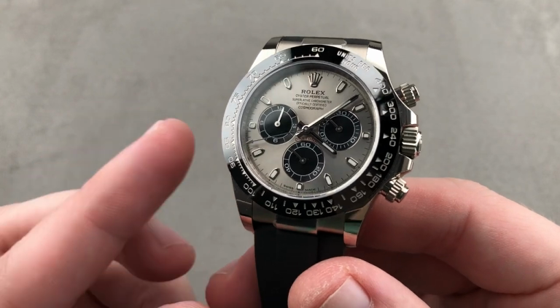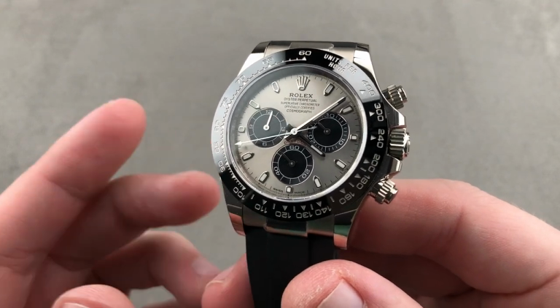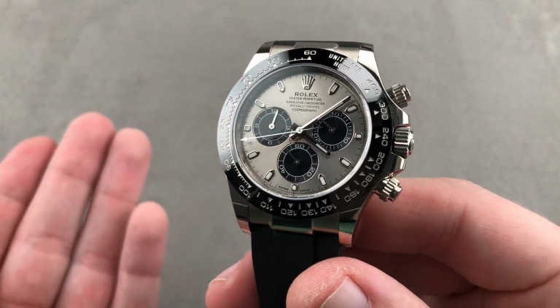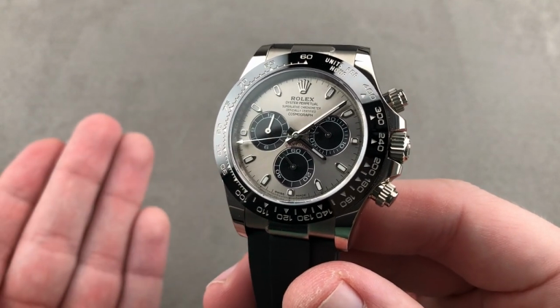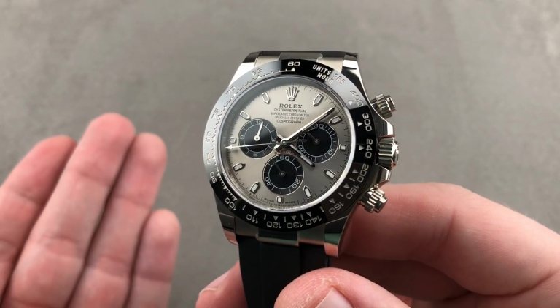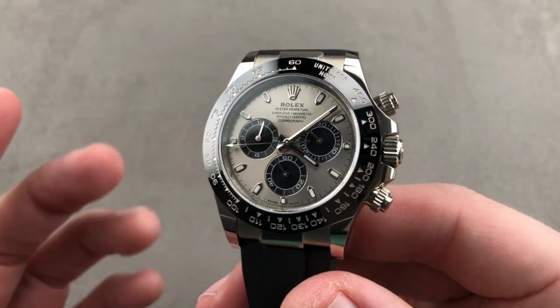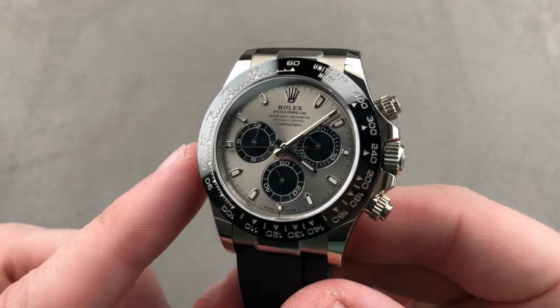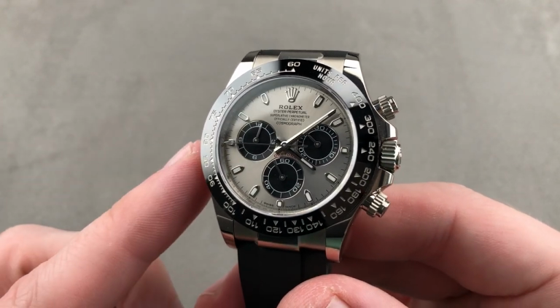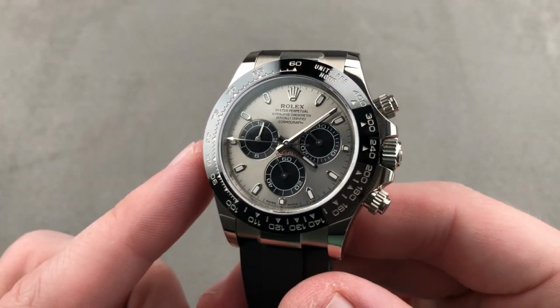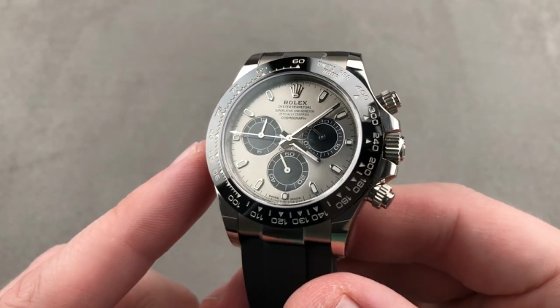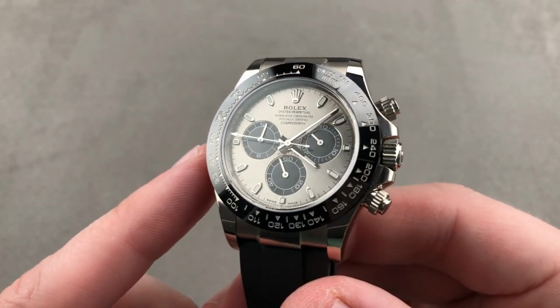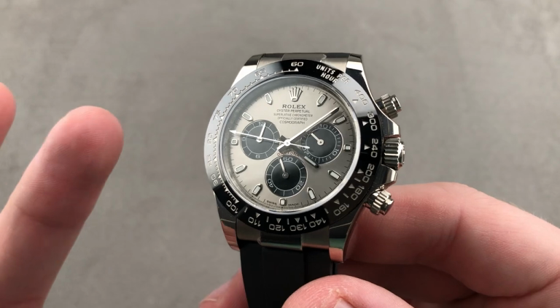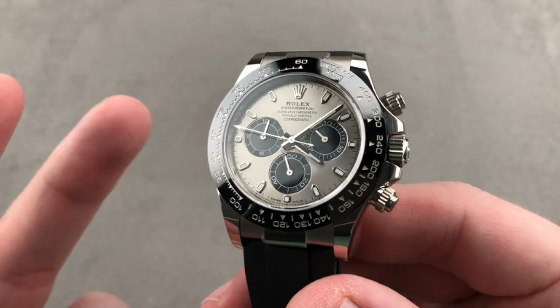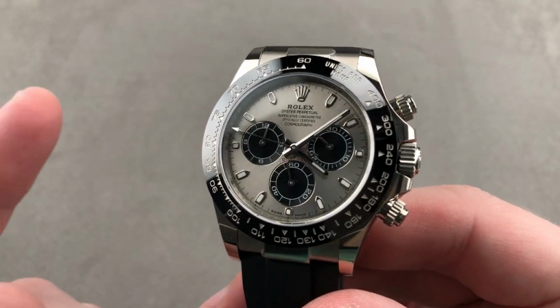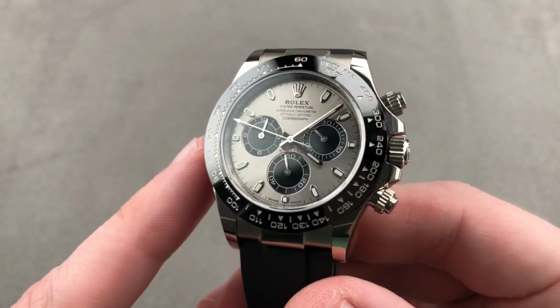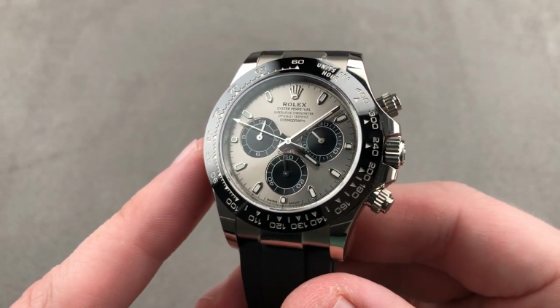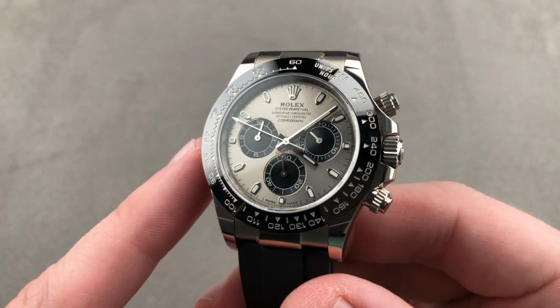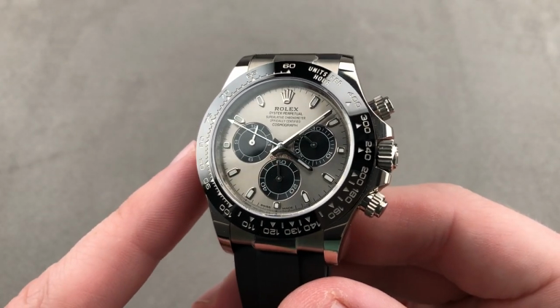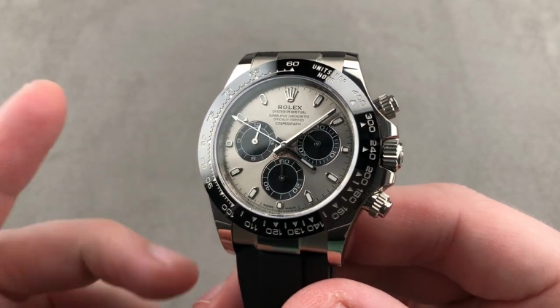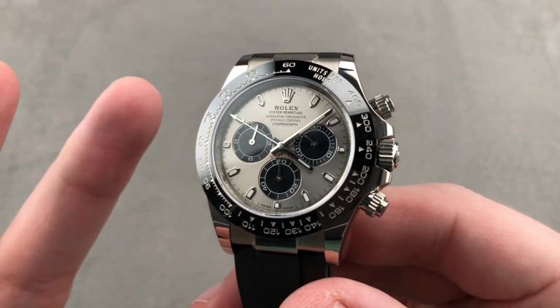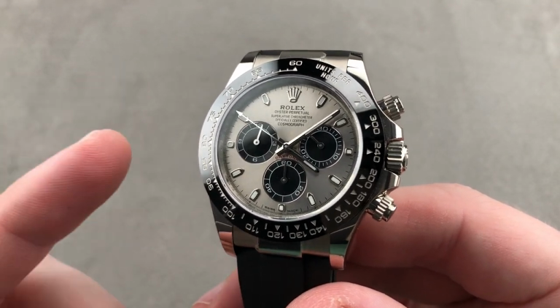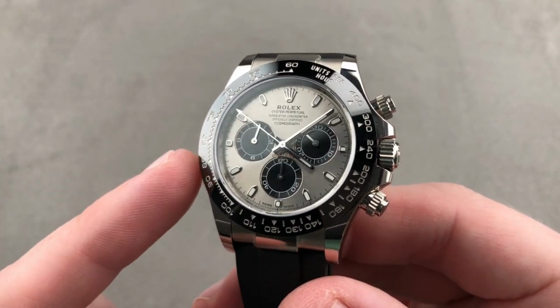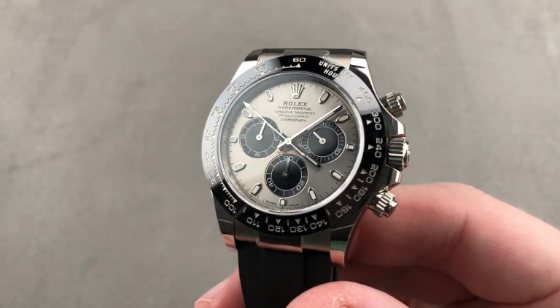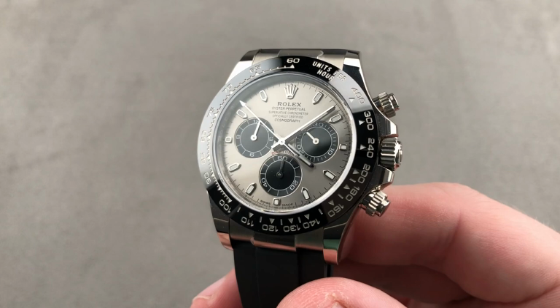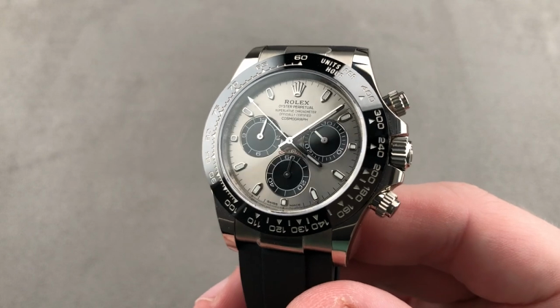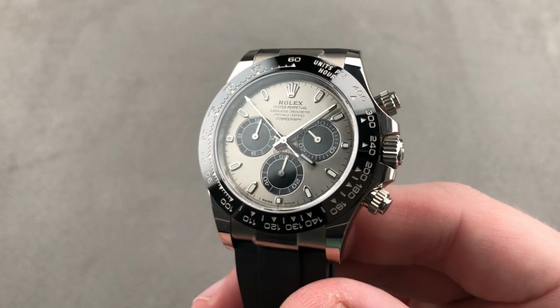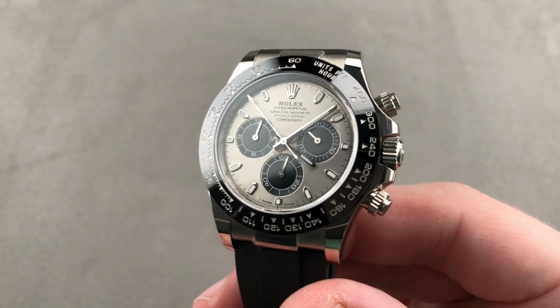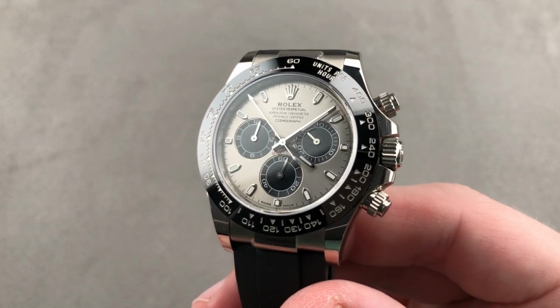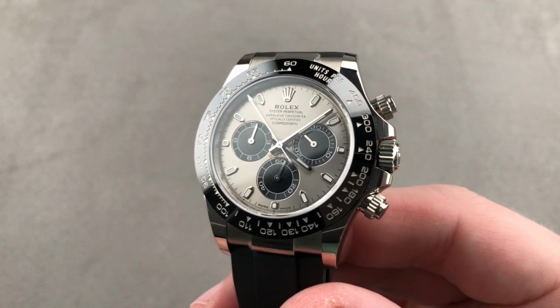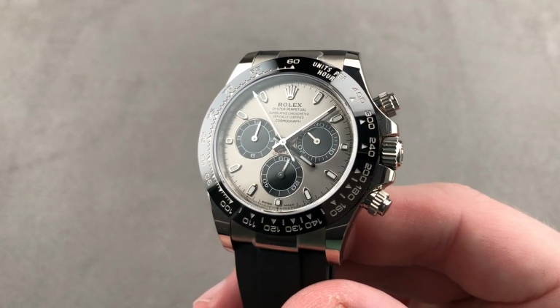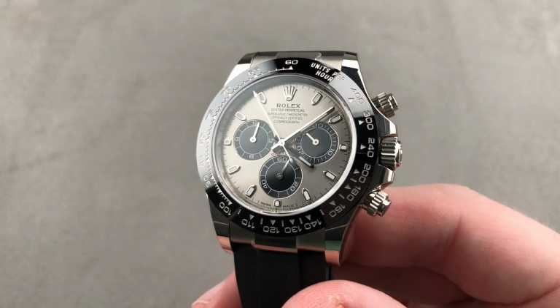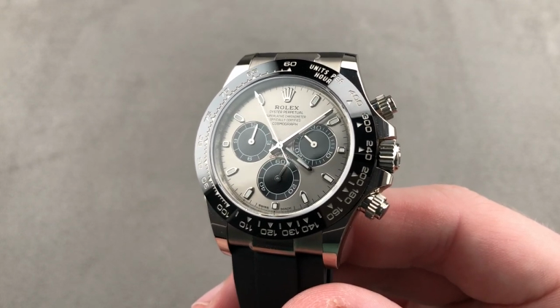email me at tmaso@thewatchbox.com — your purchase and pricing email question line for buying this or any watch you see on our website or our channel. Reach out to tmaso@thewatchbox.com for purchase and pricing details.